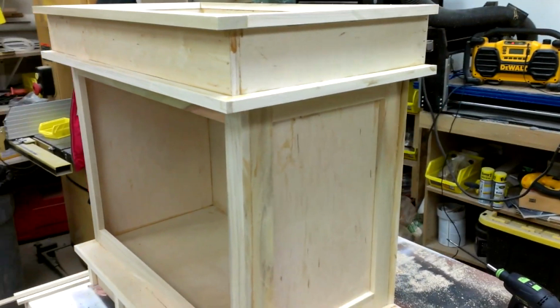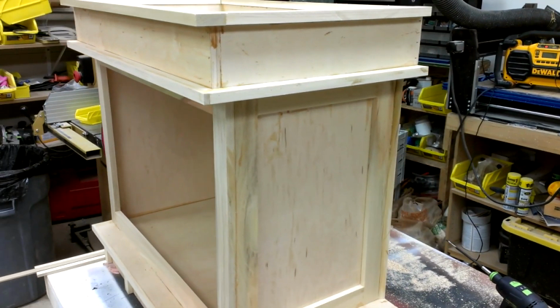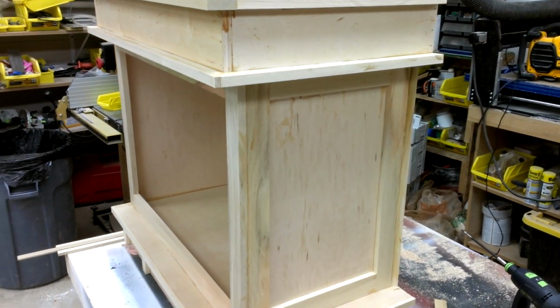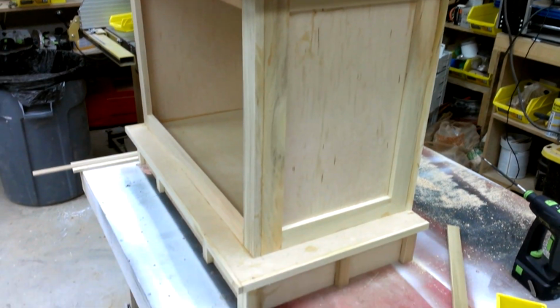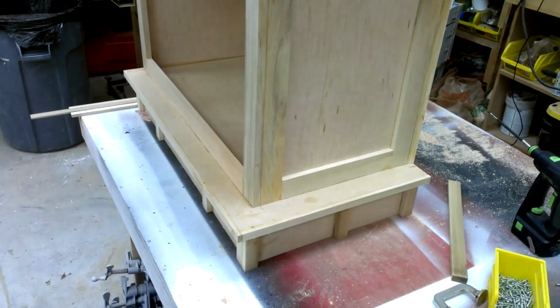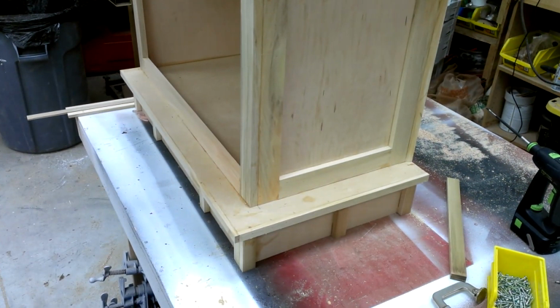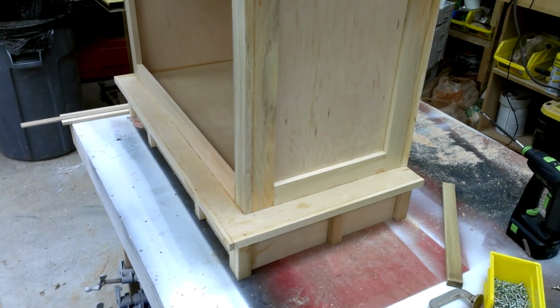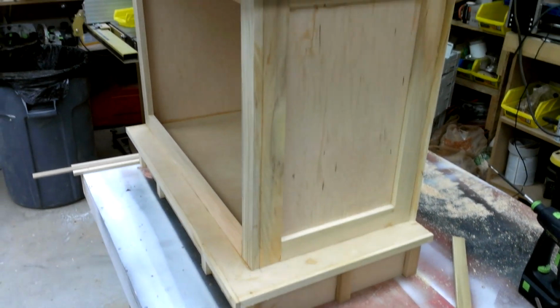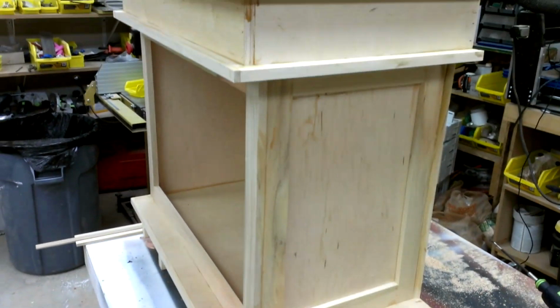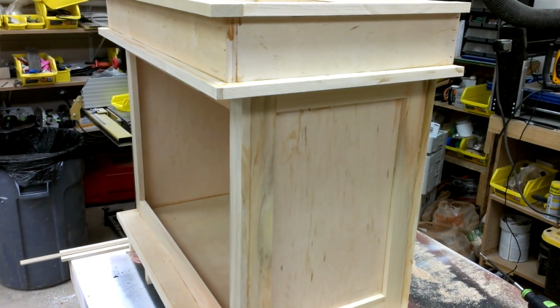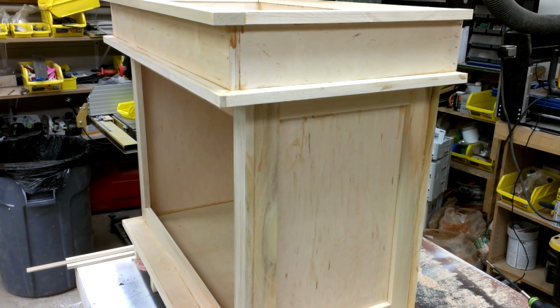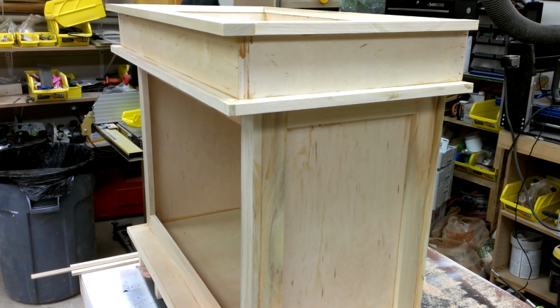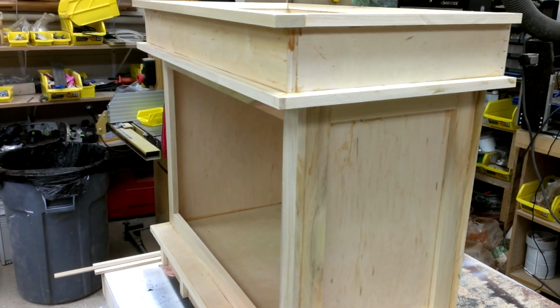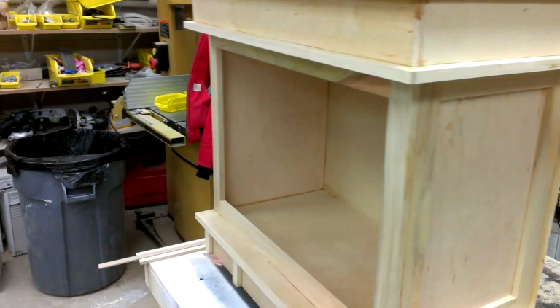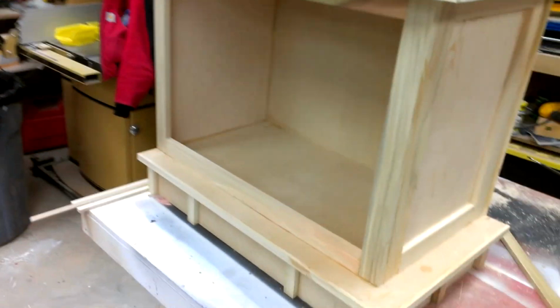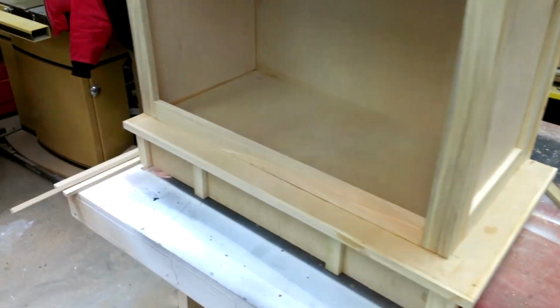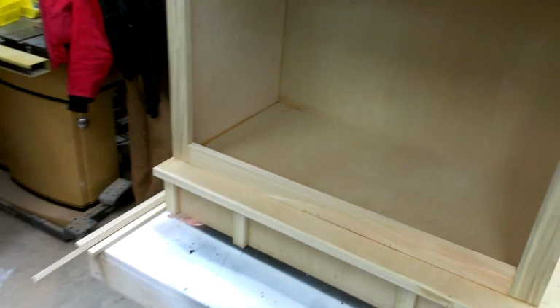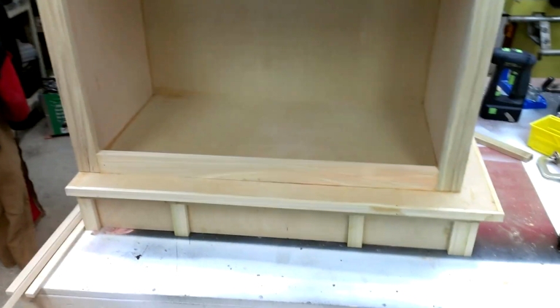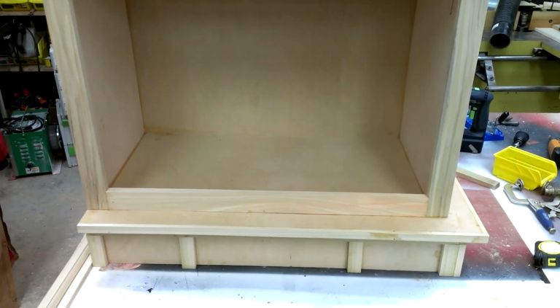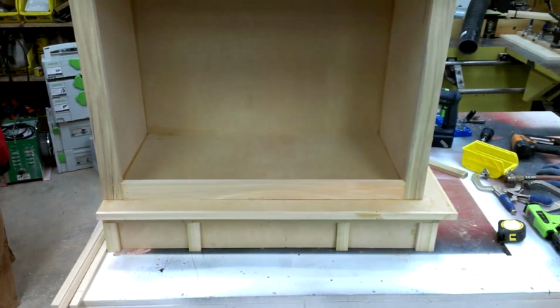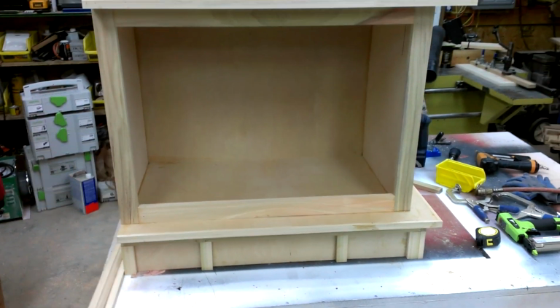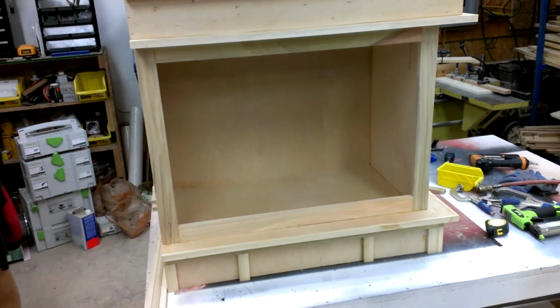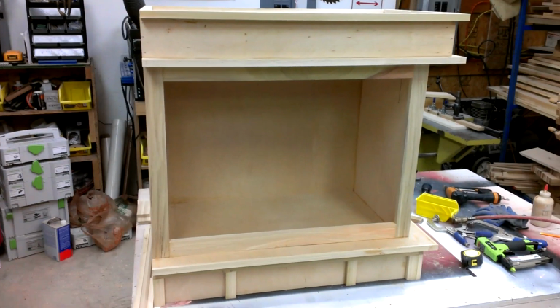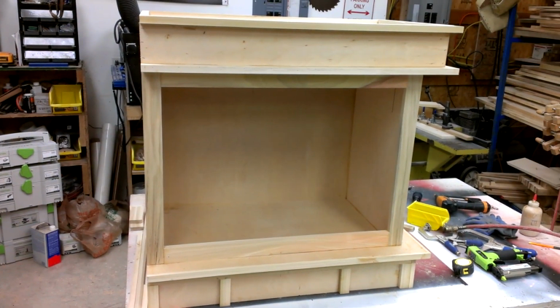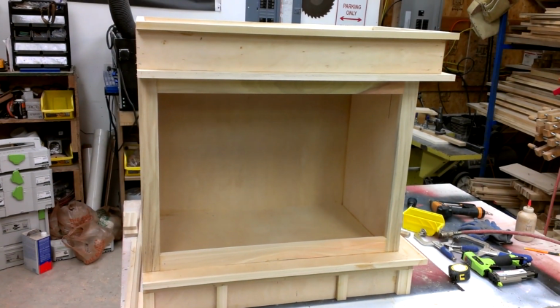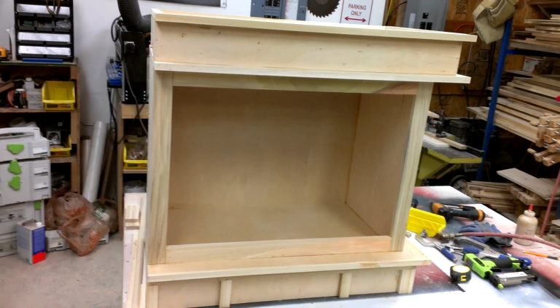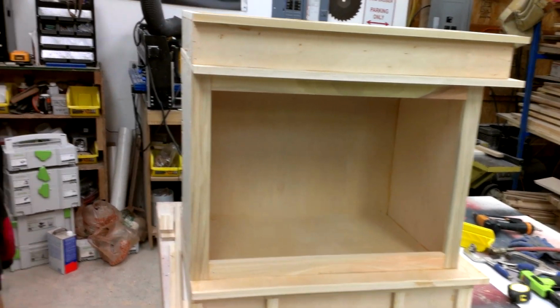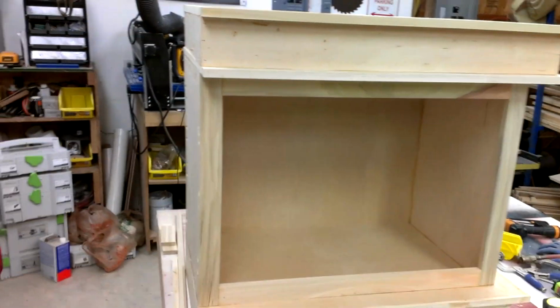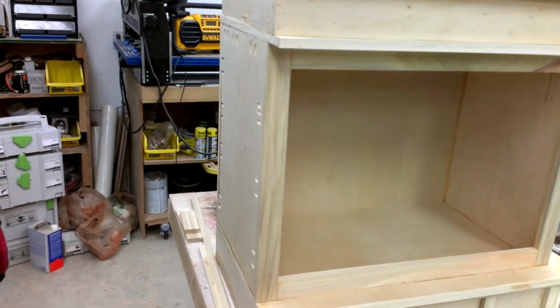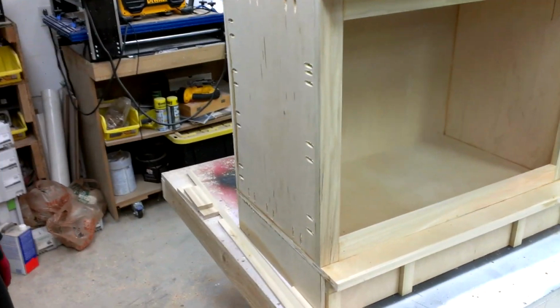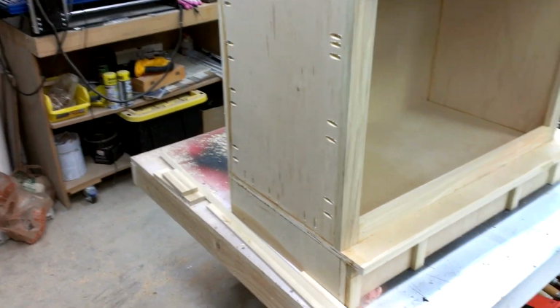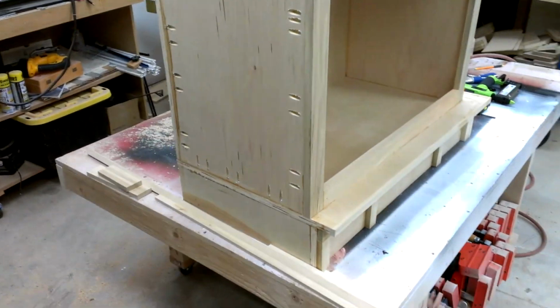Everything on this is cut and fit. I'm kind of coming up with it as I go along here from my rough sketch, so it's taking a little longer than I would like, but I don't care. It's looking good.